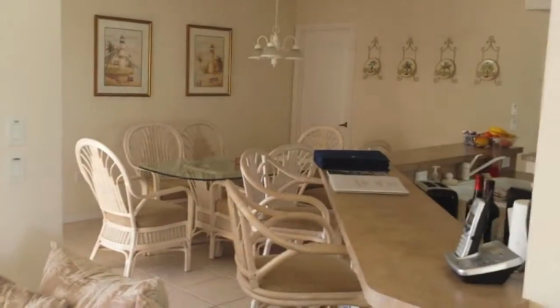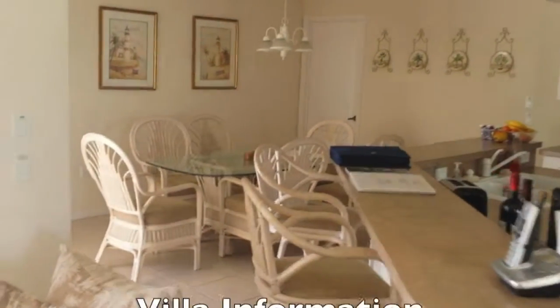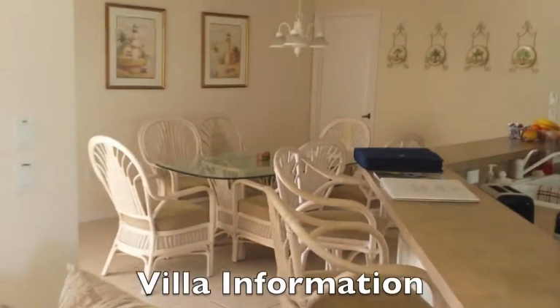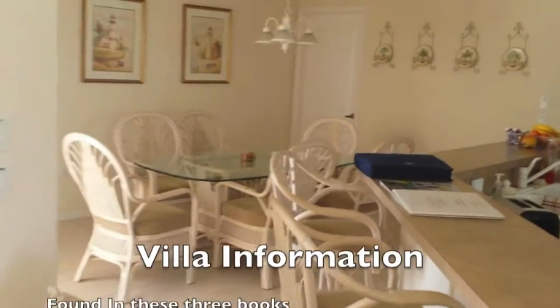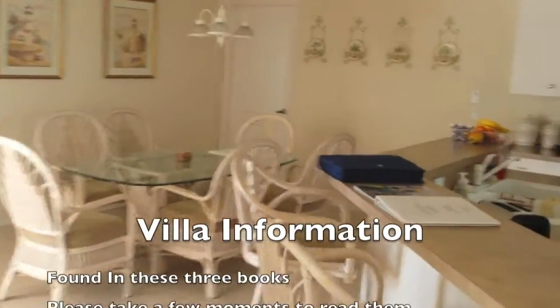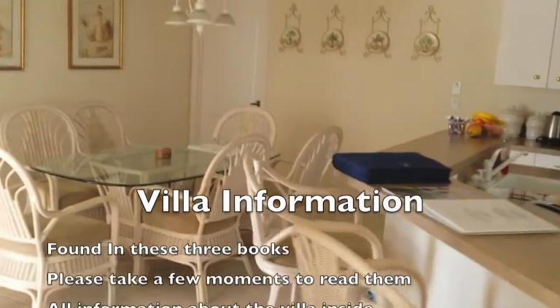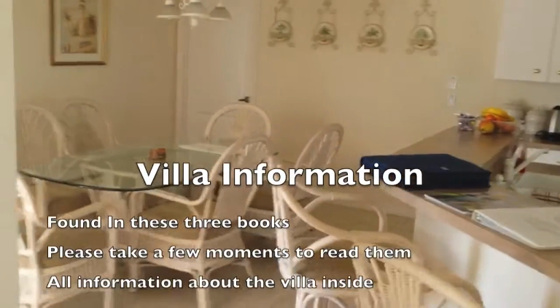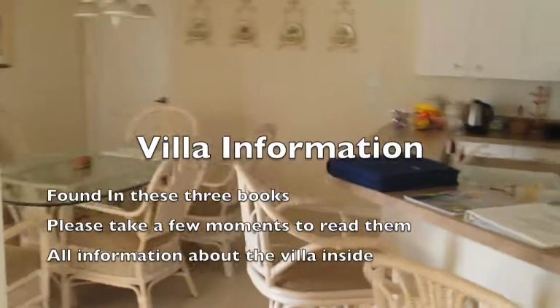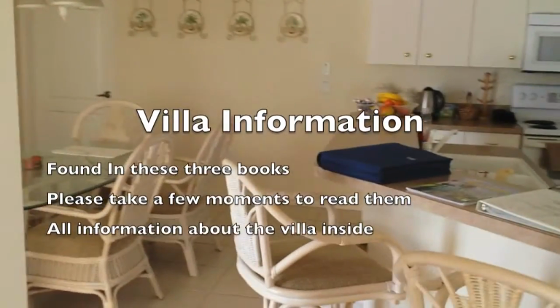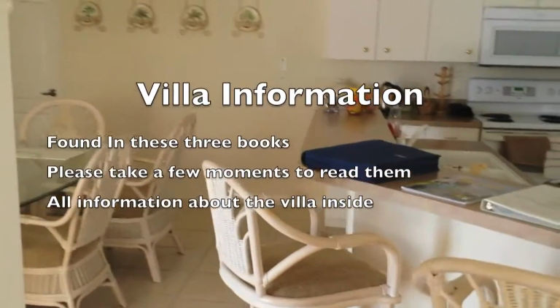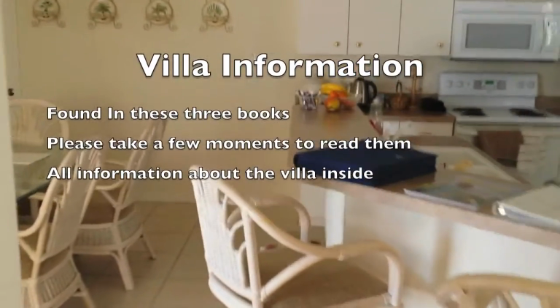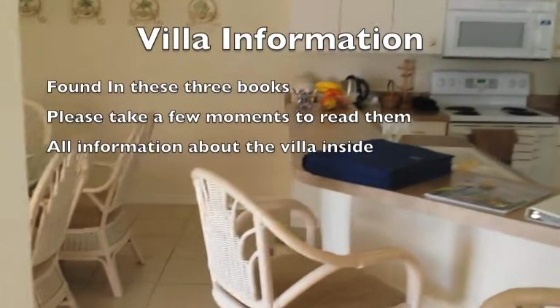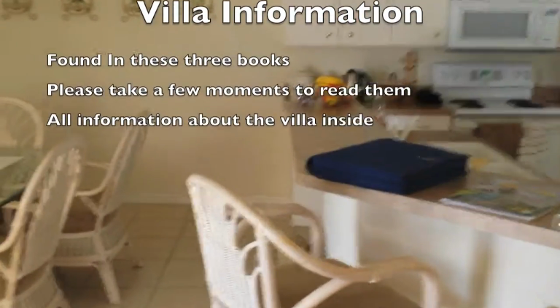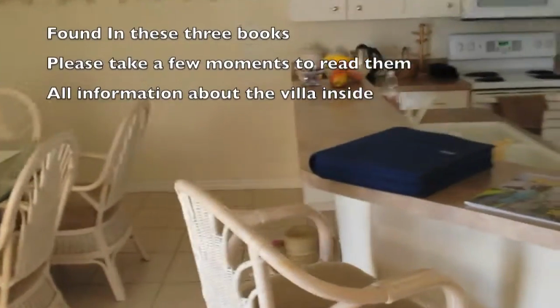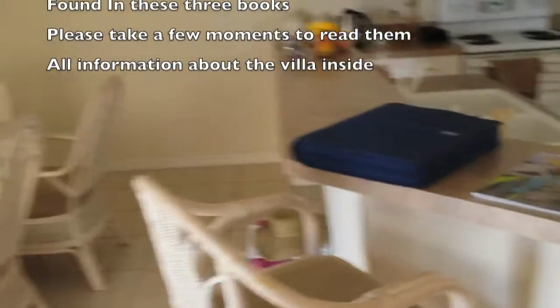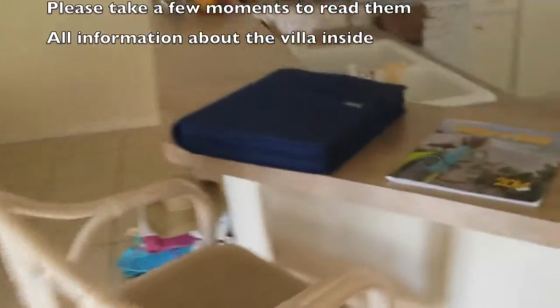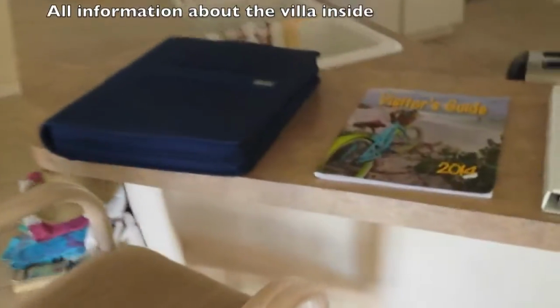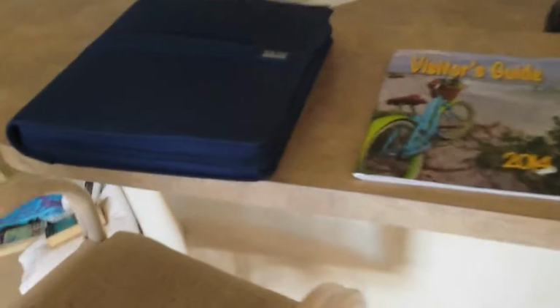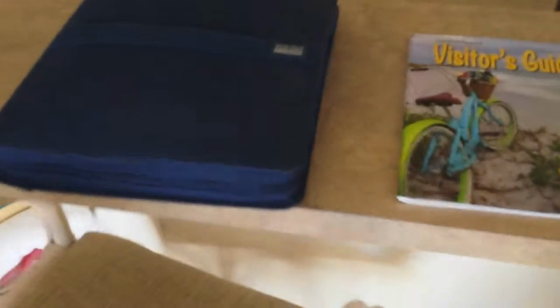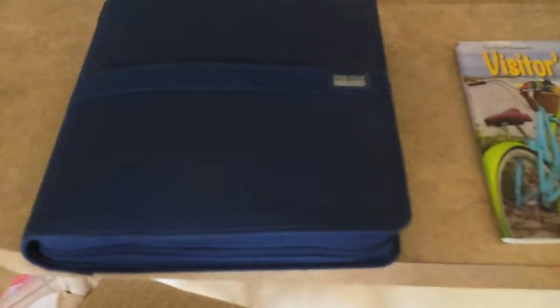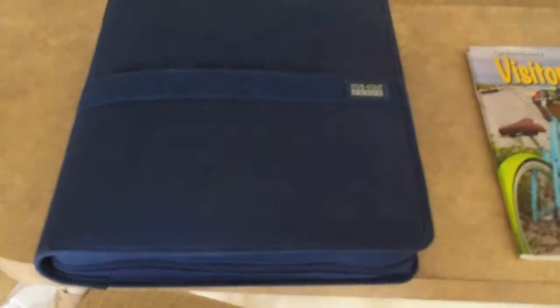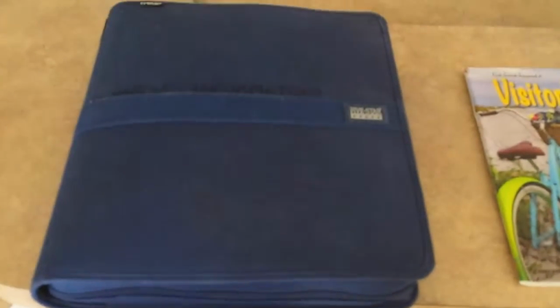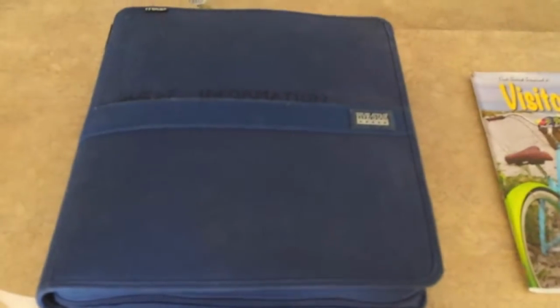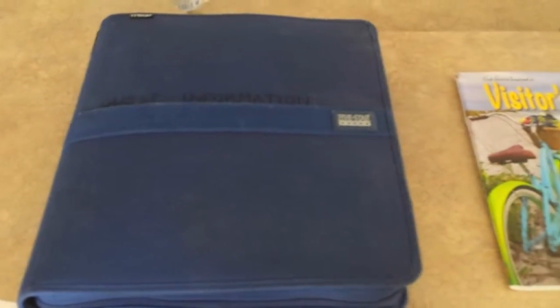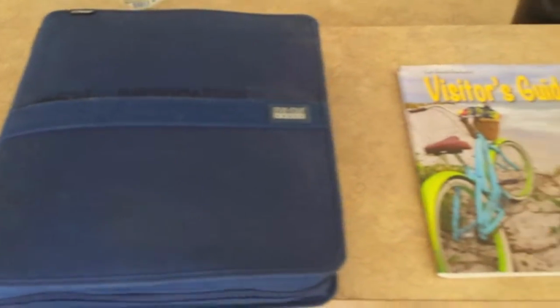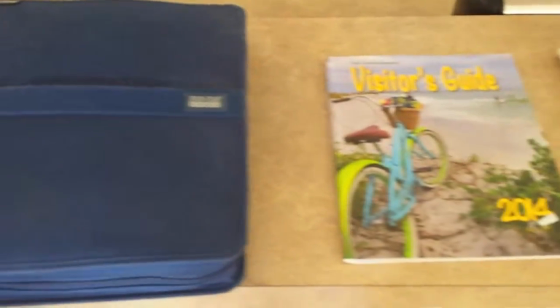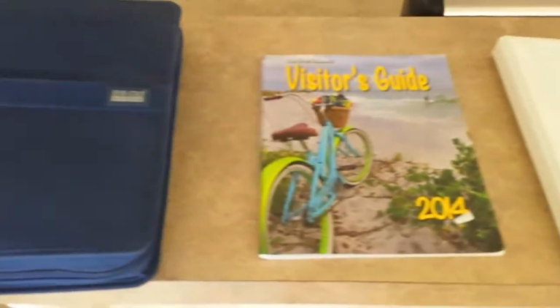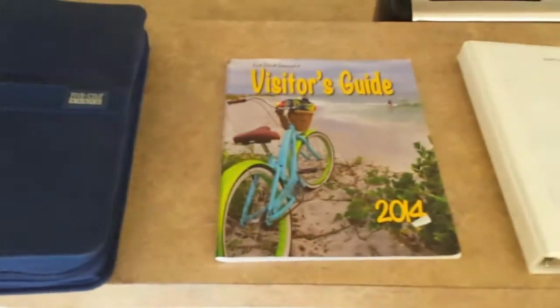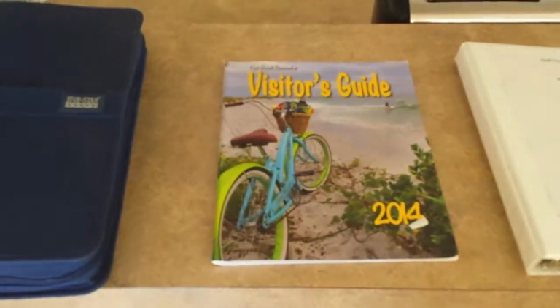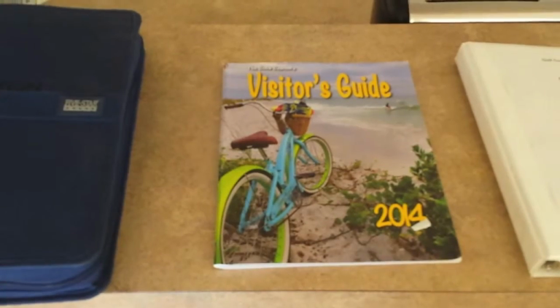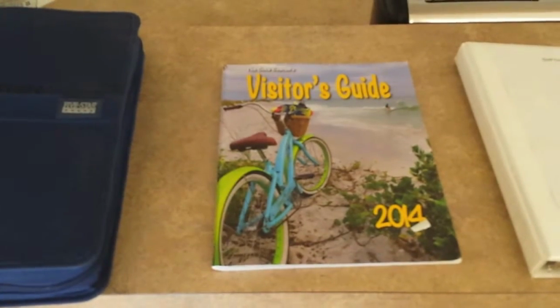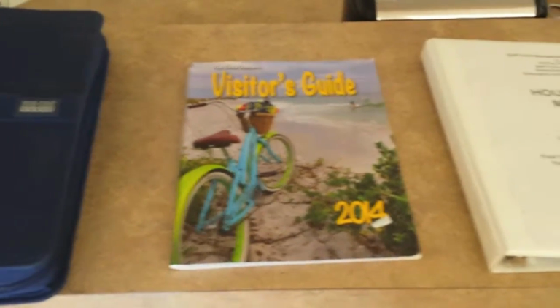Take a look on the breakfast bar and you'll find the blue house manual with a guide. There's a local Boca Grande visitor's guide there as well, and the white manual is crucial — be sure to look inside it. It's got all the information you need about the villa.